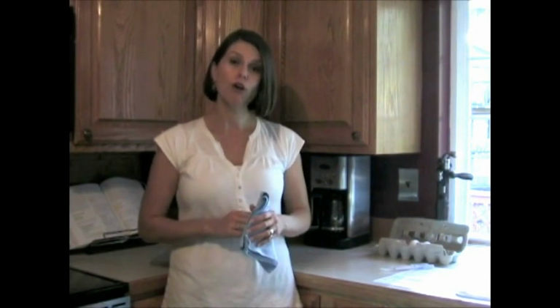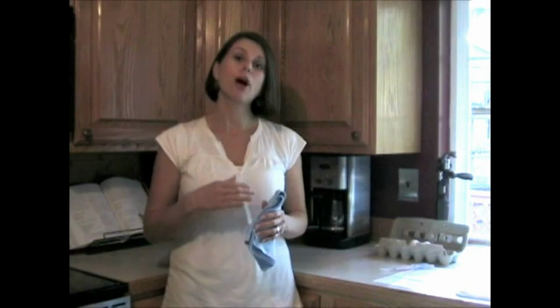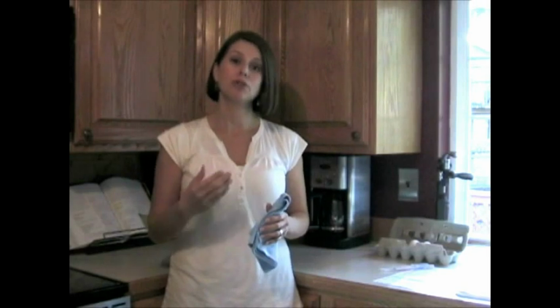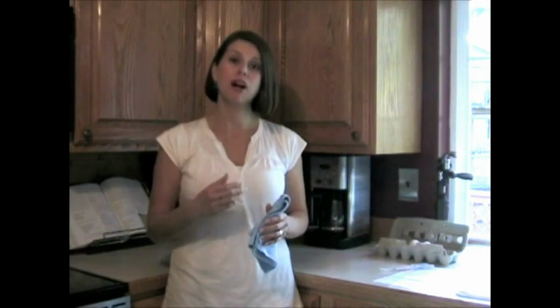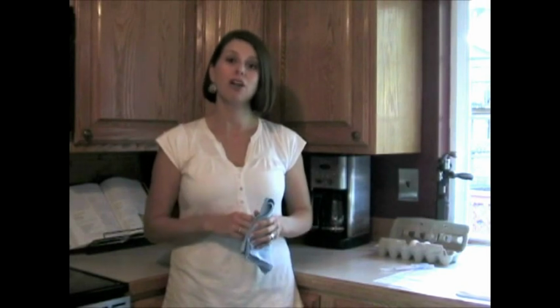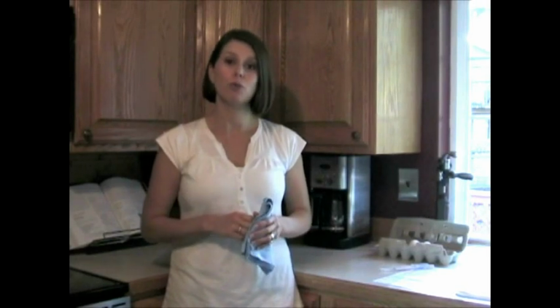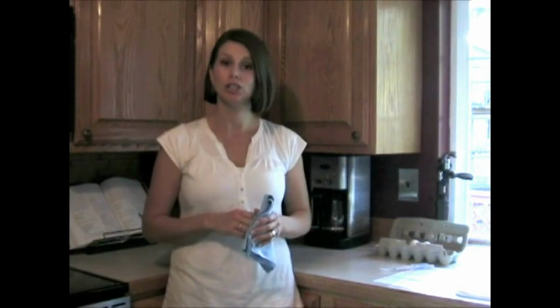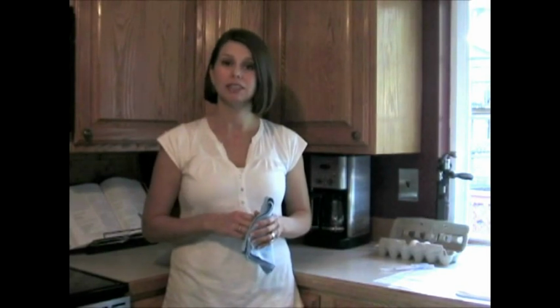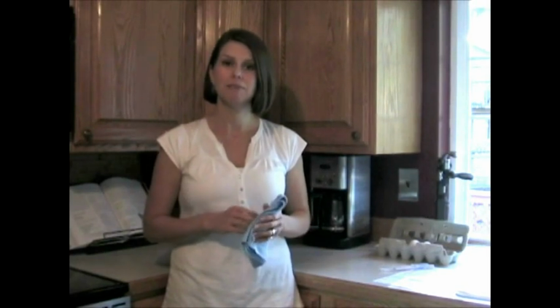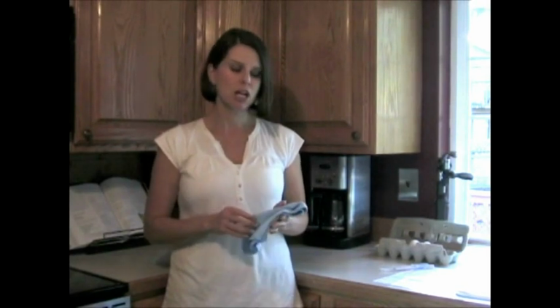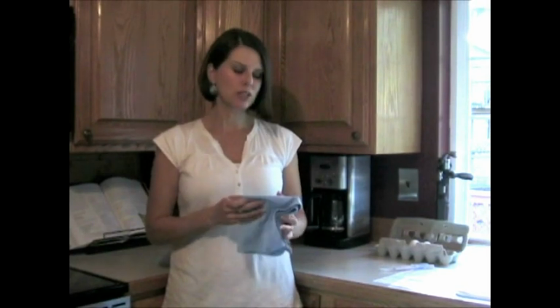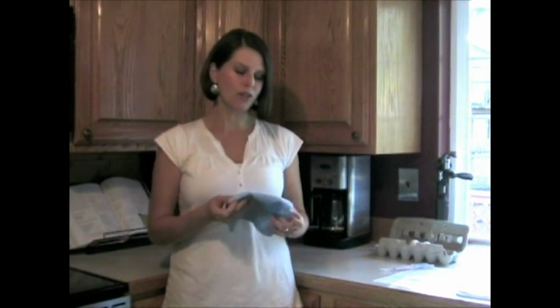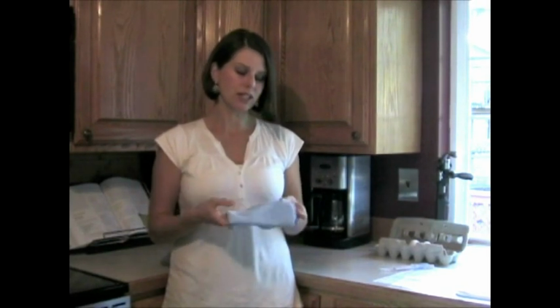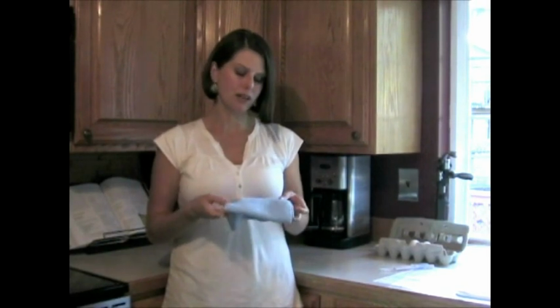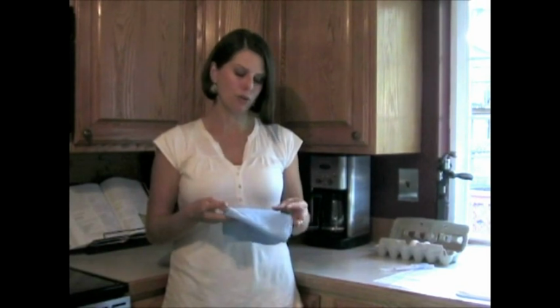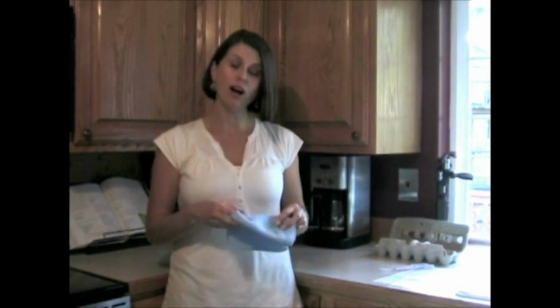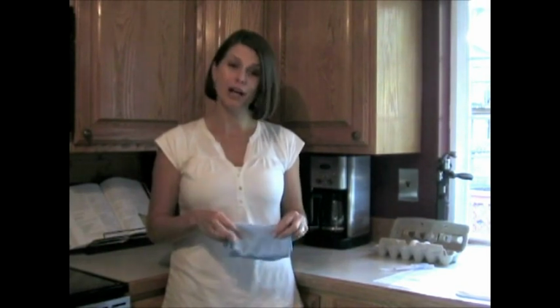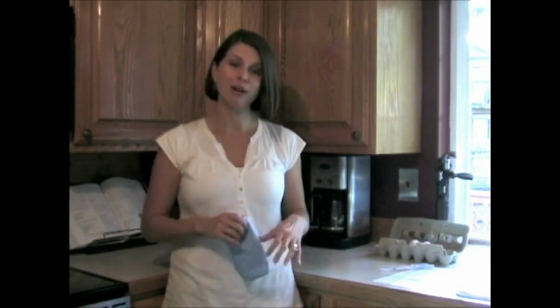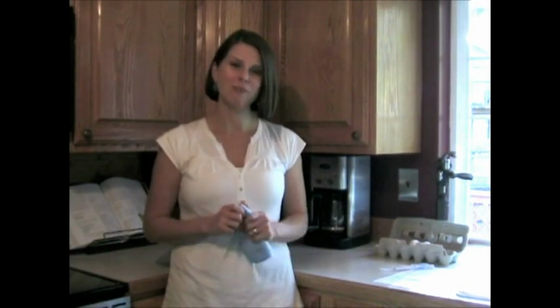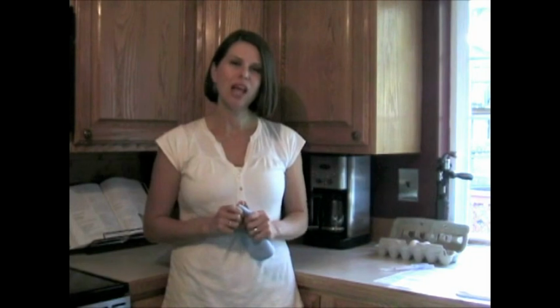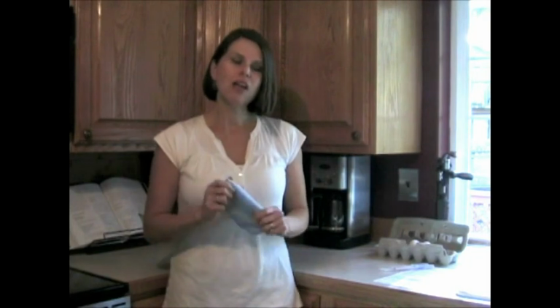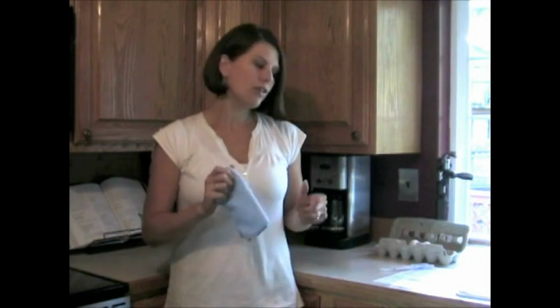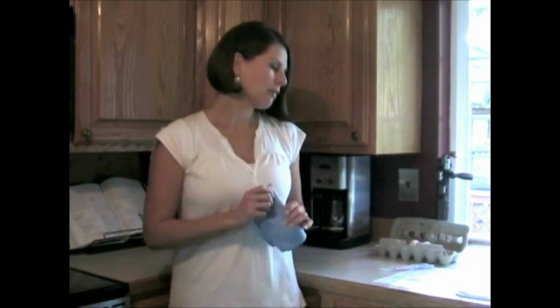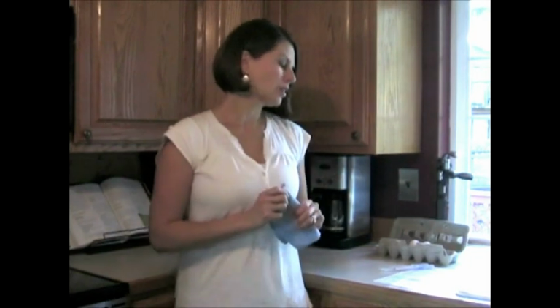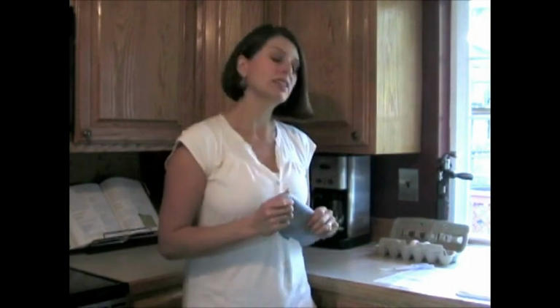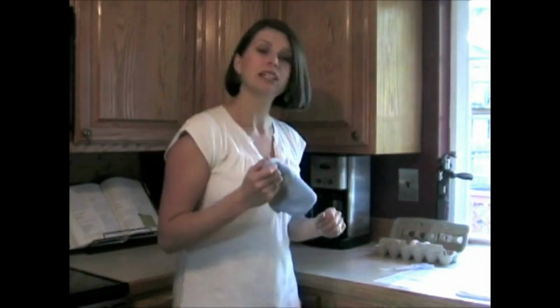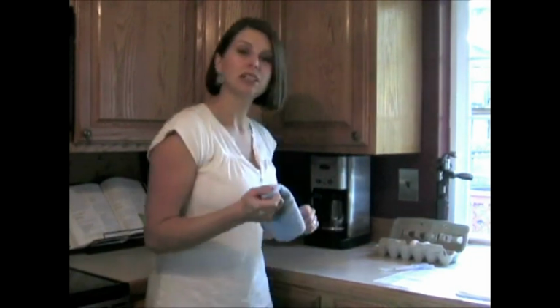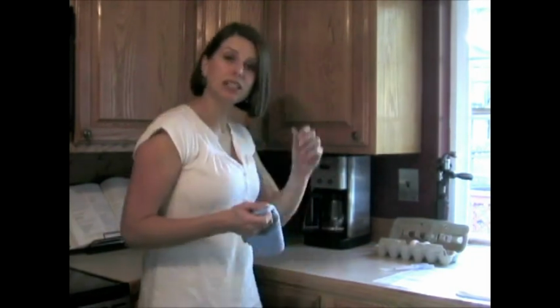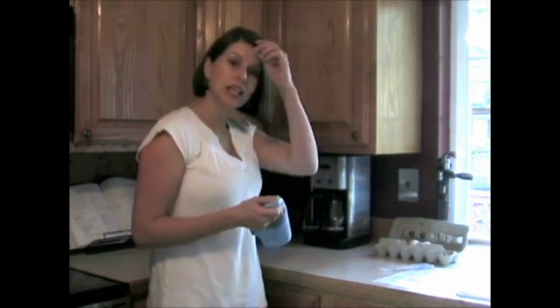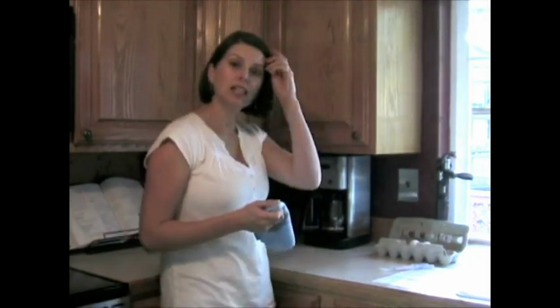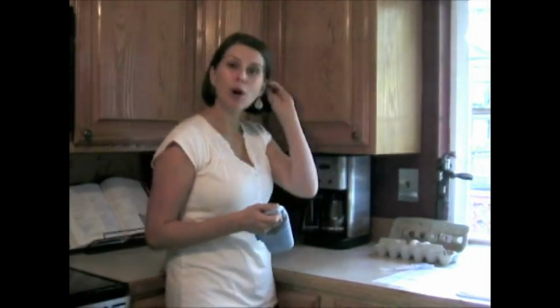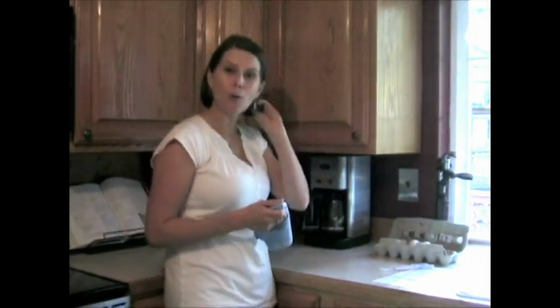The cloth lasts for up to 500 washes, so this cloth is going to save you a lot of money. The other thing about this cloth is that it does clean and sanitize your home, but I want to show you how that works.